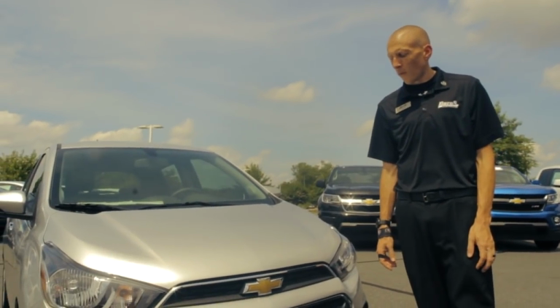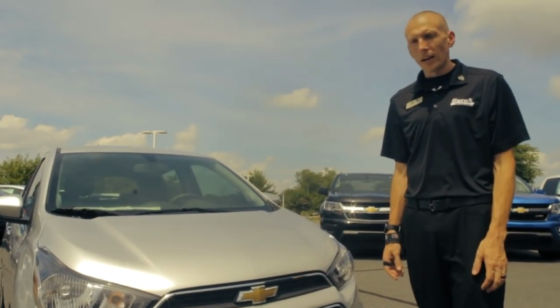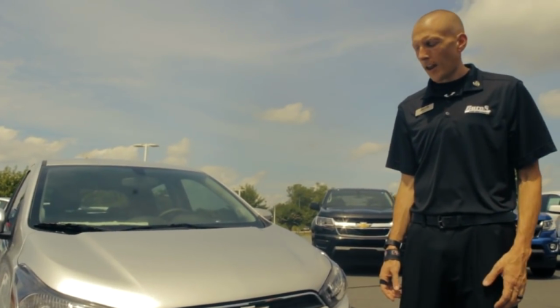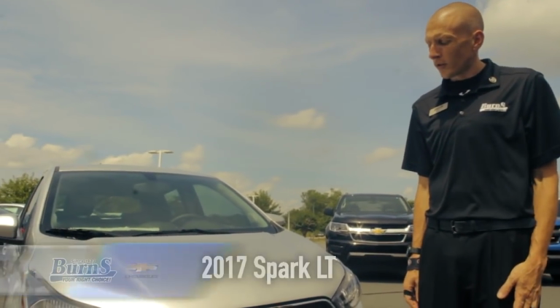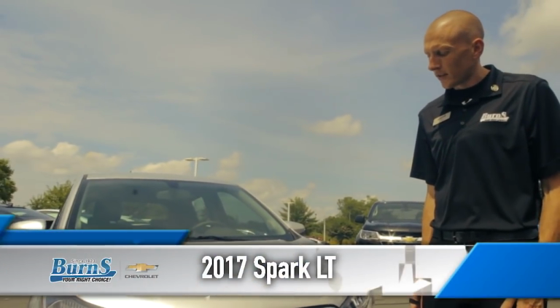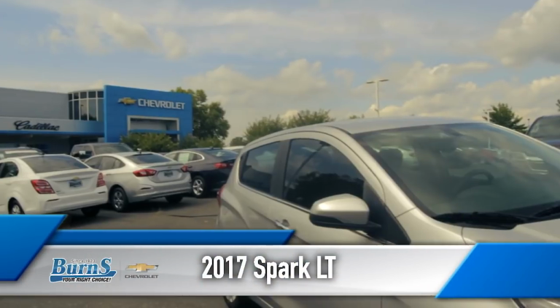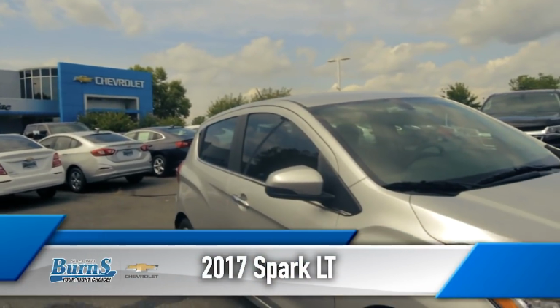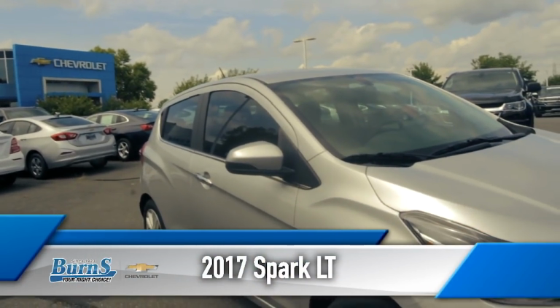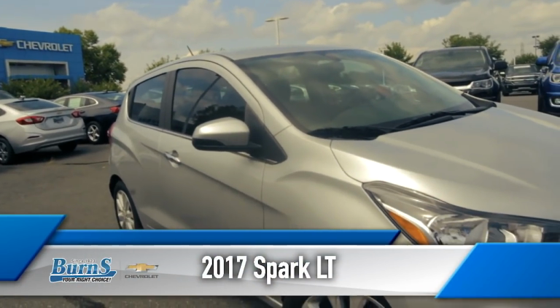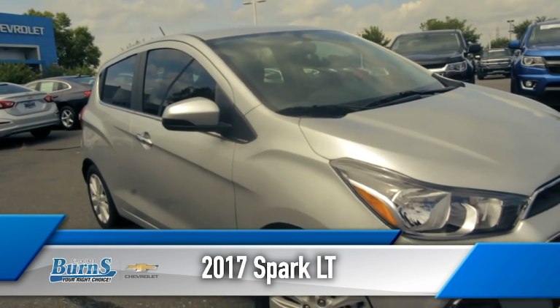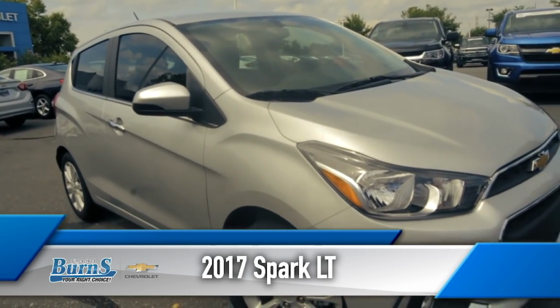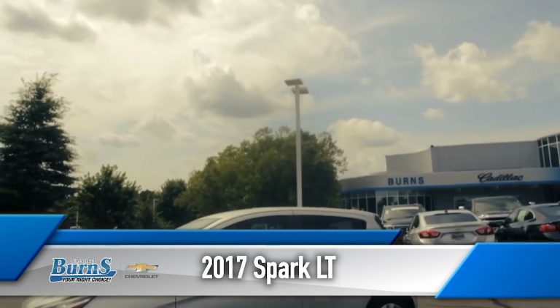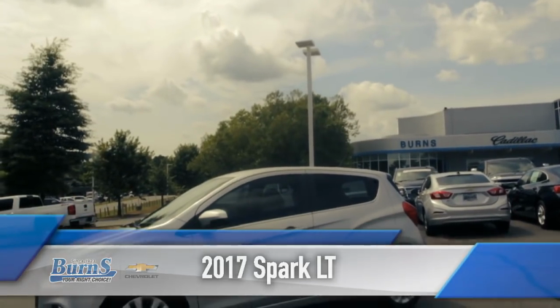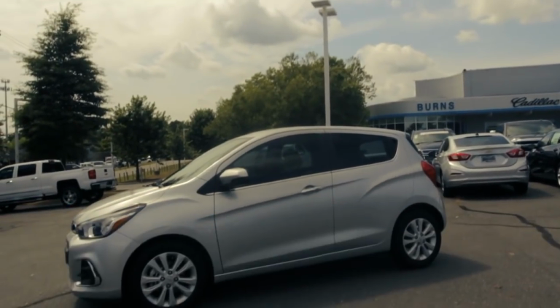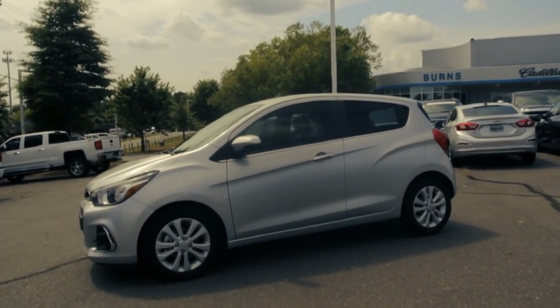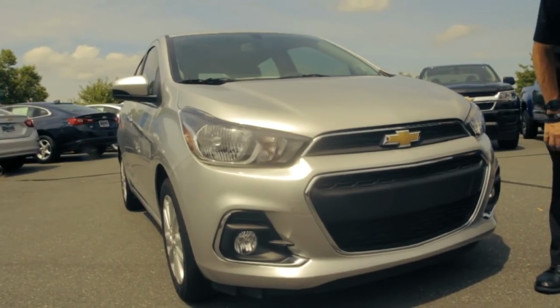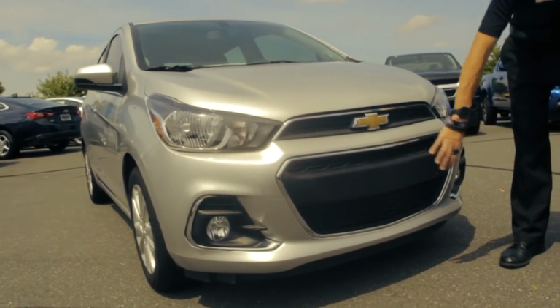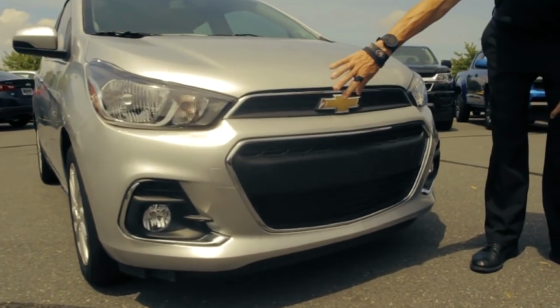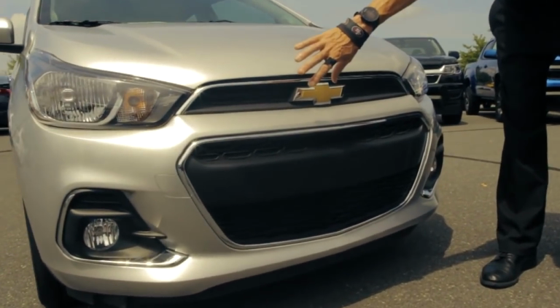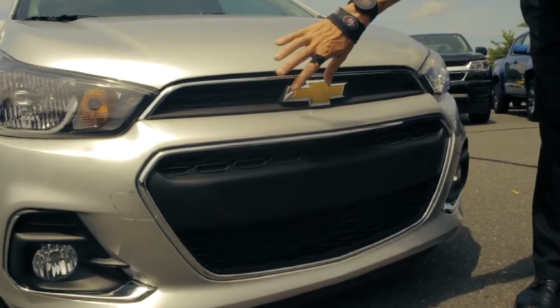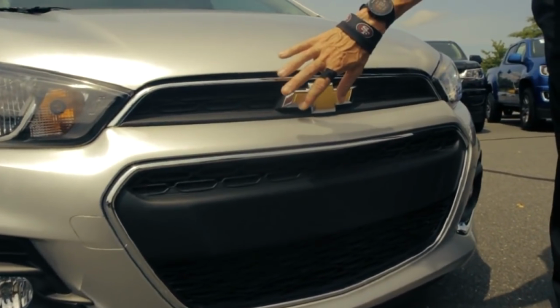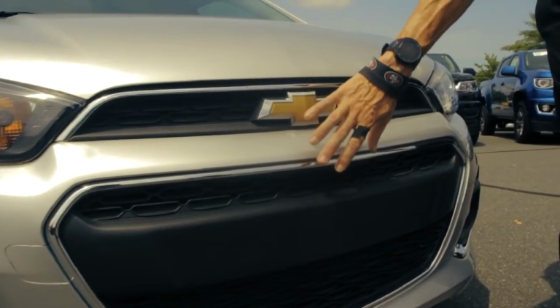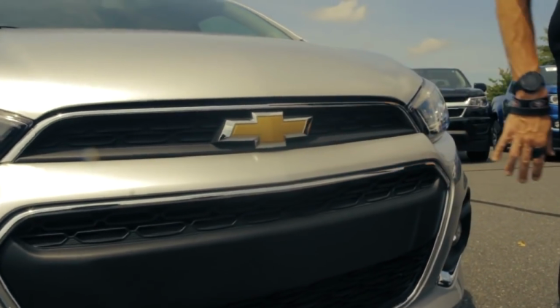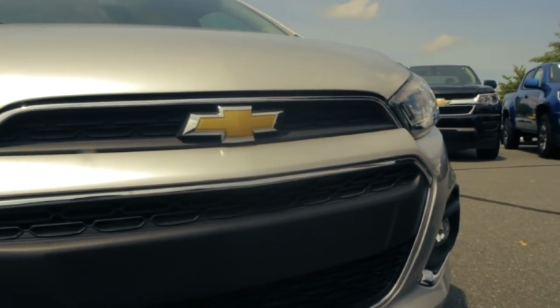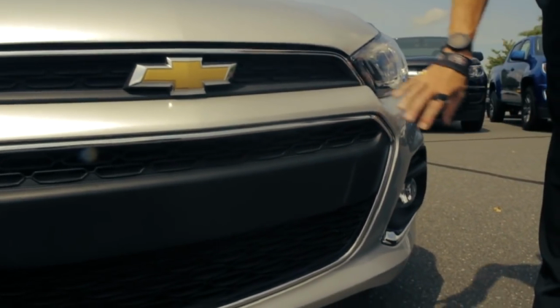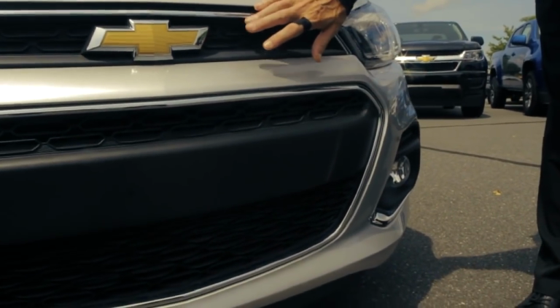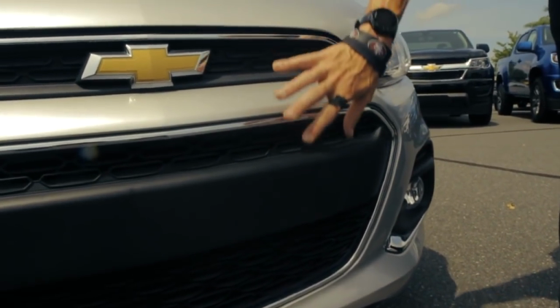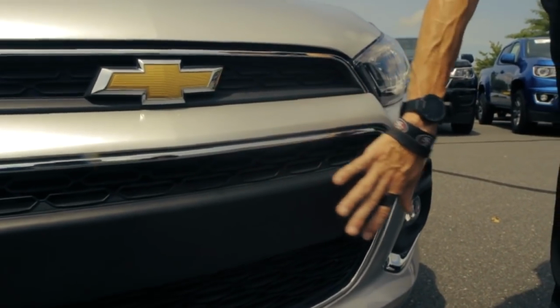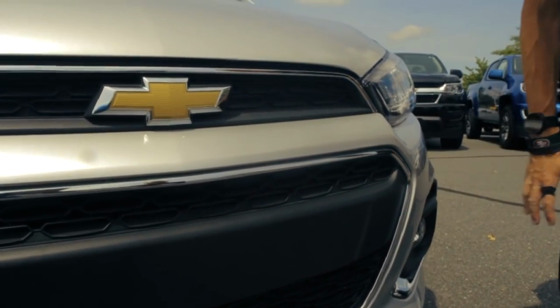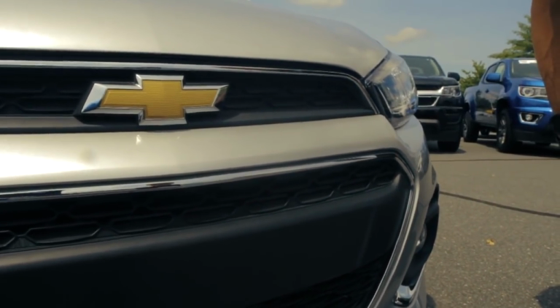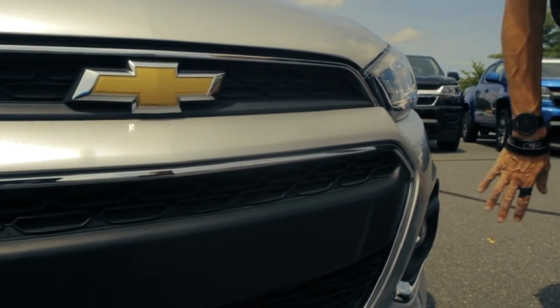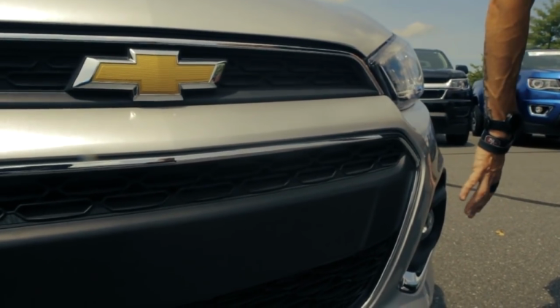Today we're going to be taking a look at a 2017 Chevrolet Spark LT. You're going to notice some distinct differences between the years since it came out. The grille is one of them — it's got that two-tiered honeycomb grille style.